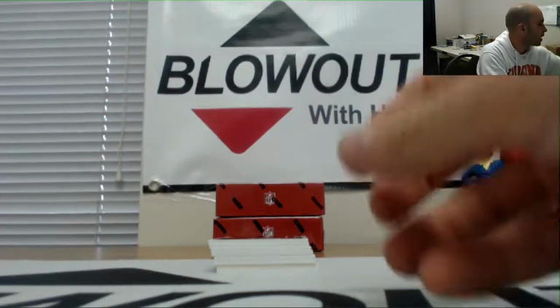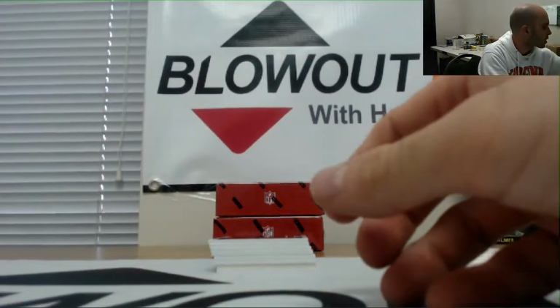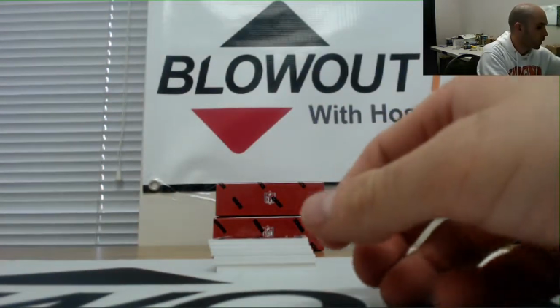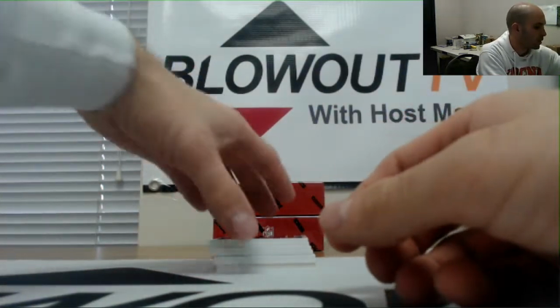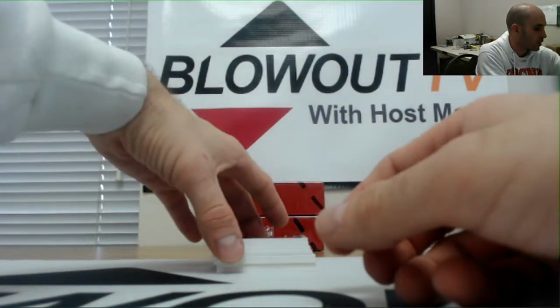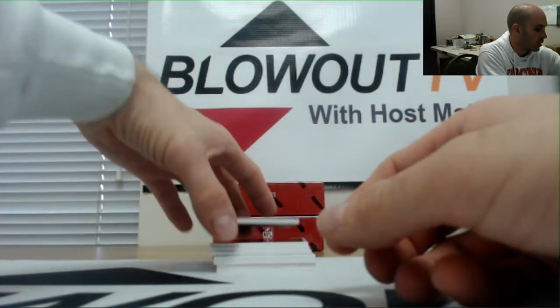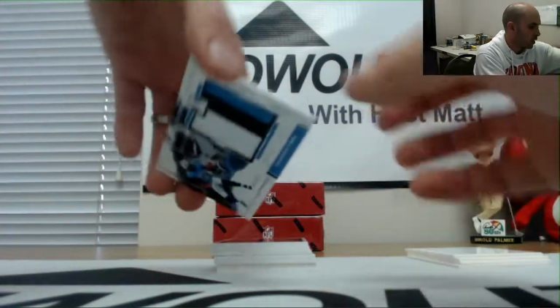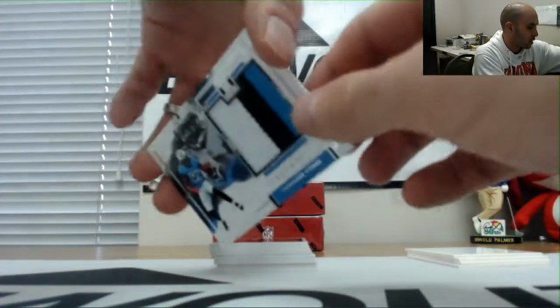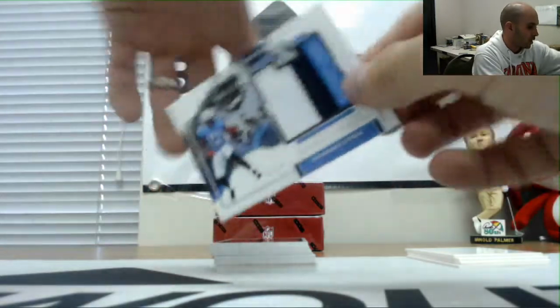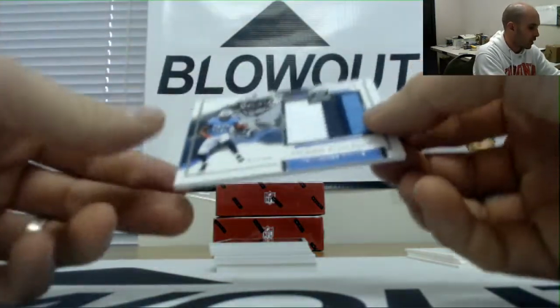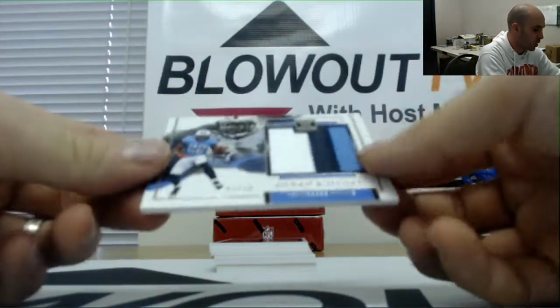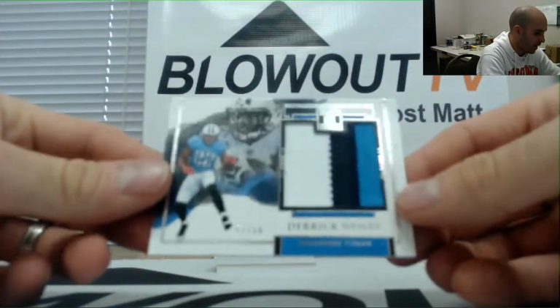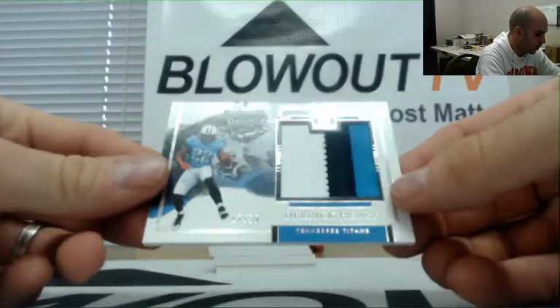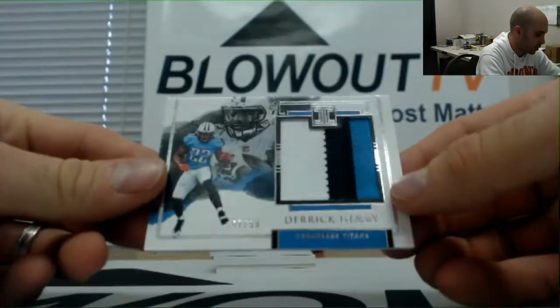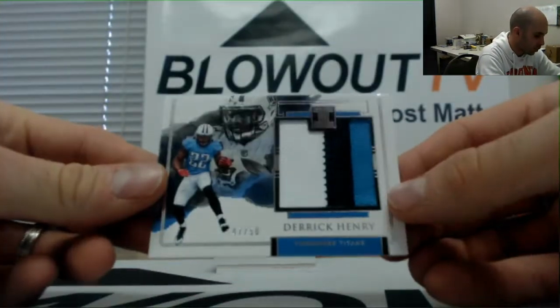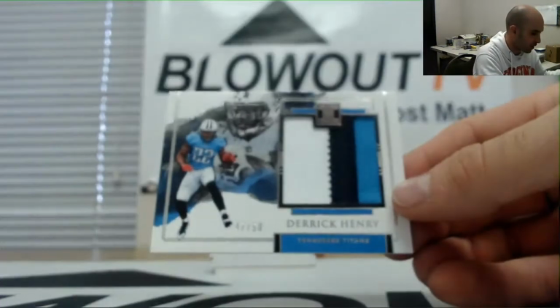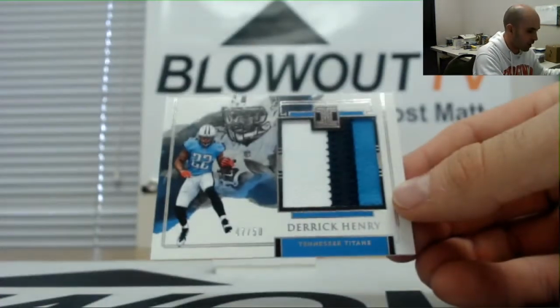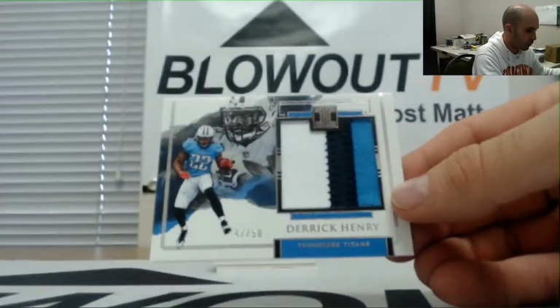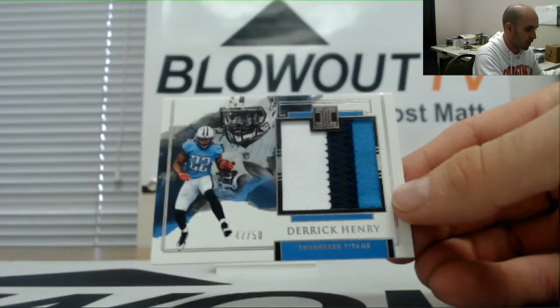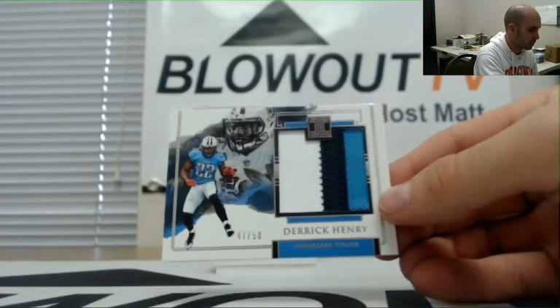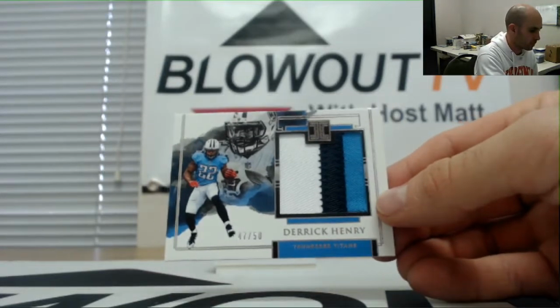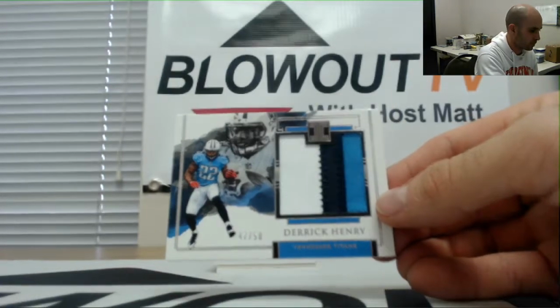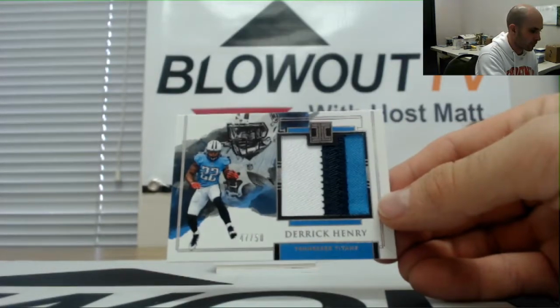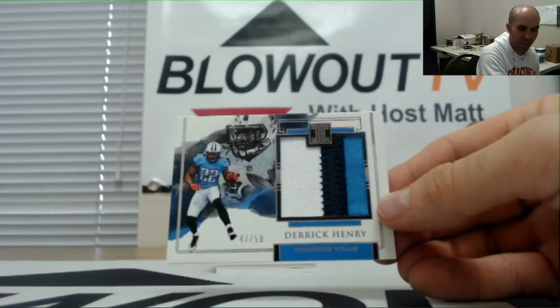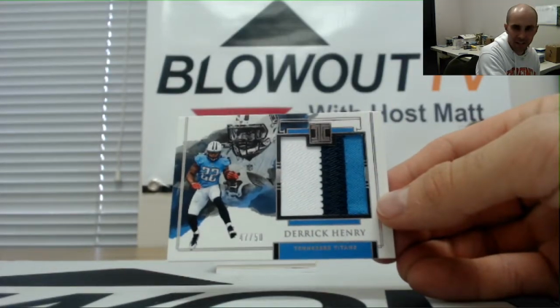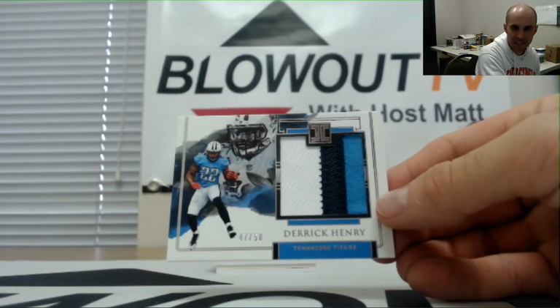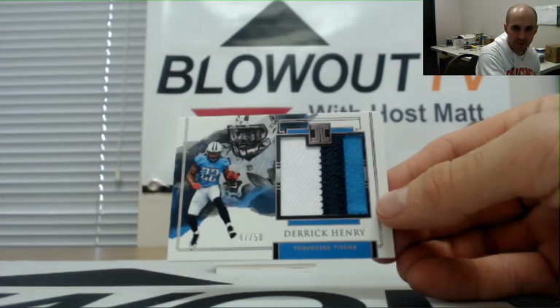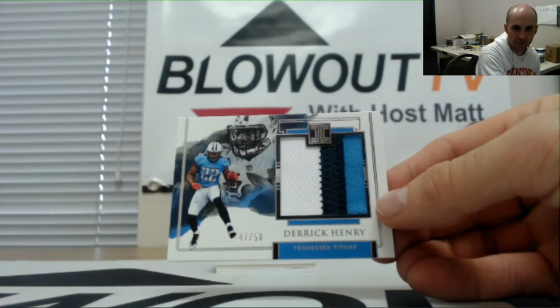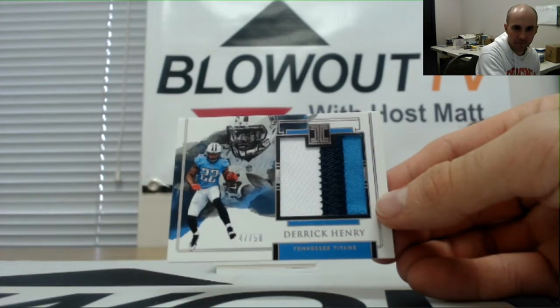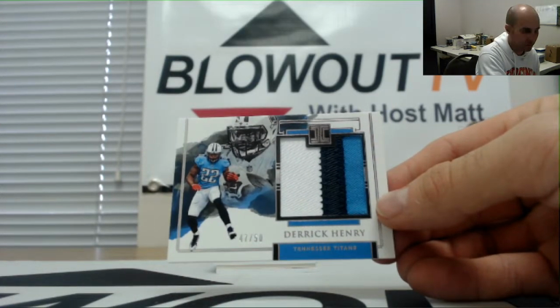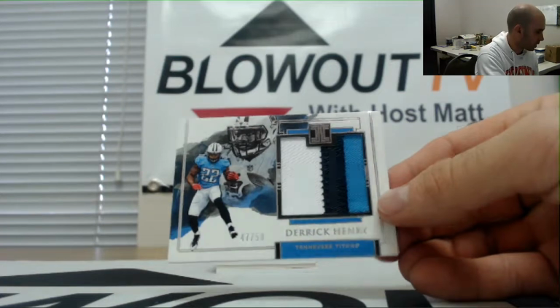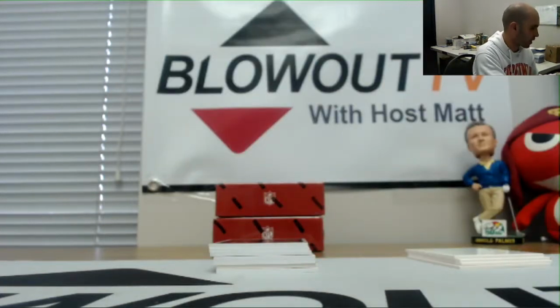Emerald base parallel. Then we got a jumbo patch of Derrick Henry numbered 47 of 50. The AFC South goes to Adam.